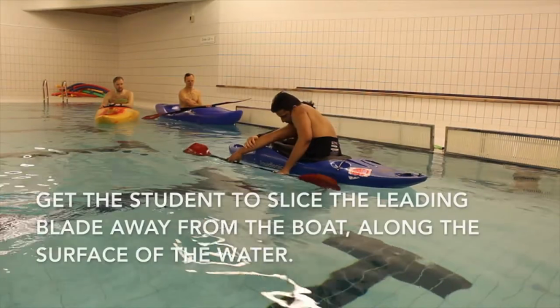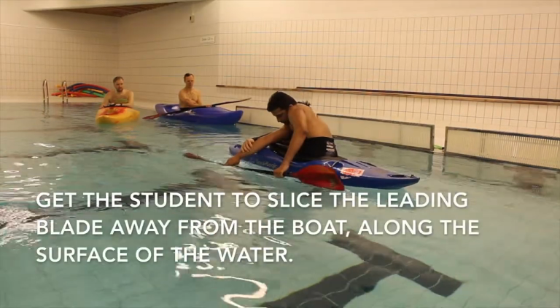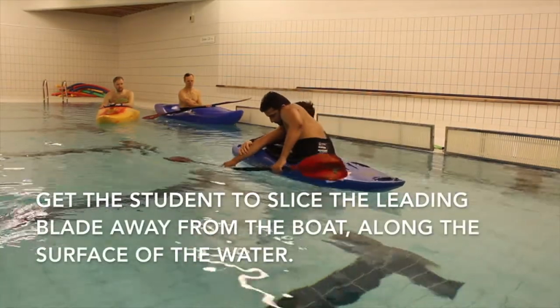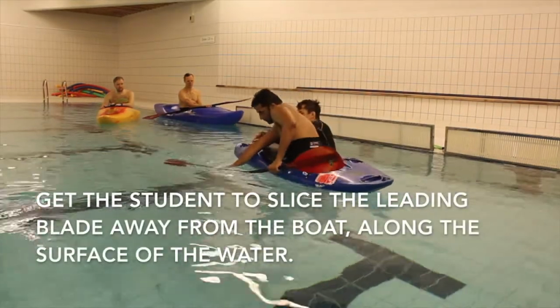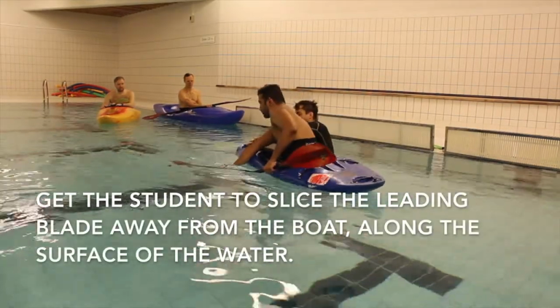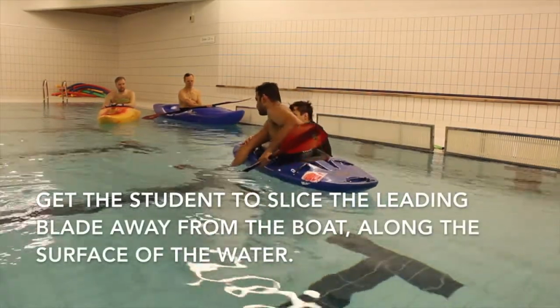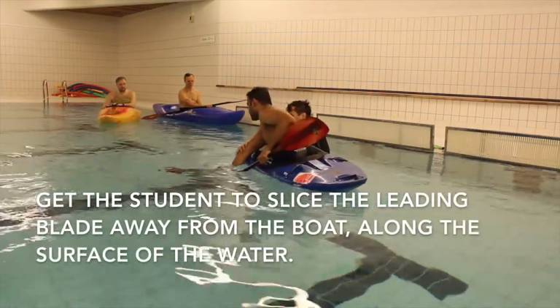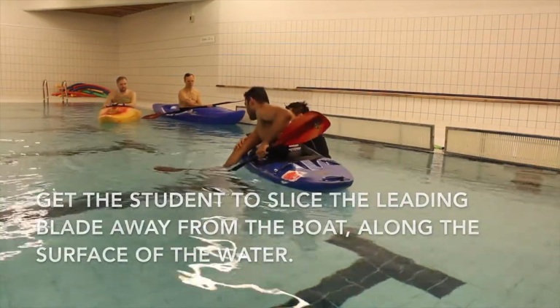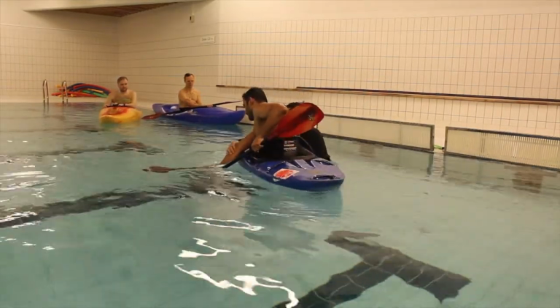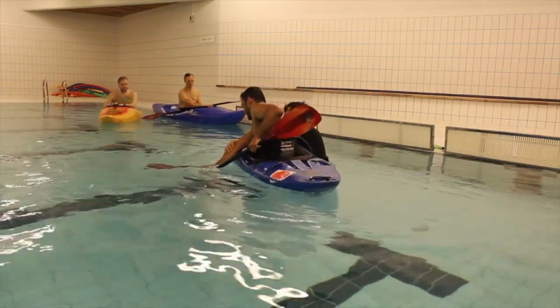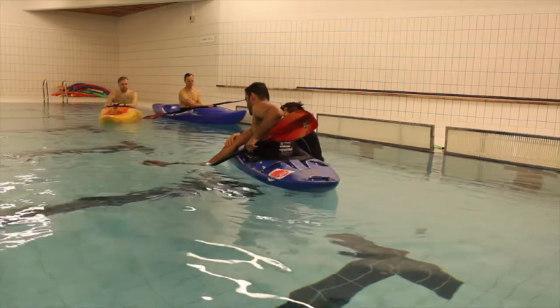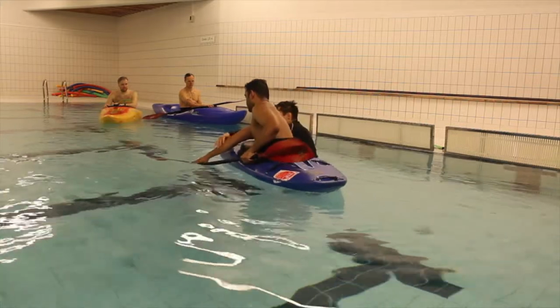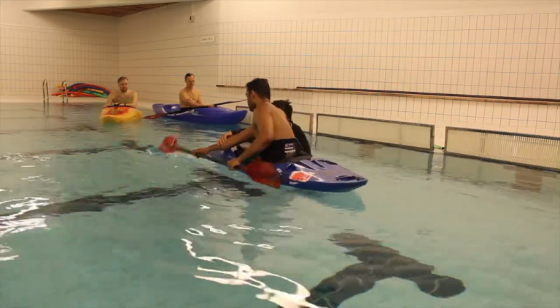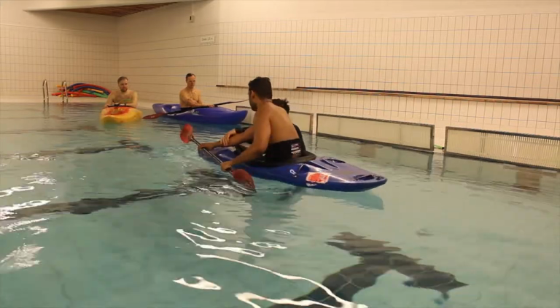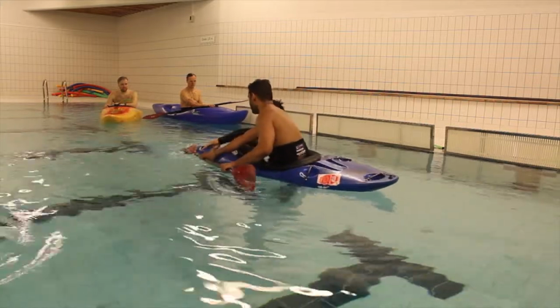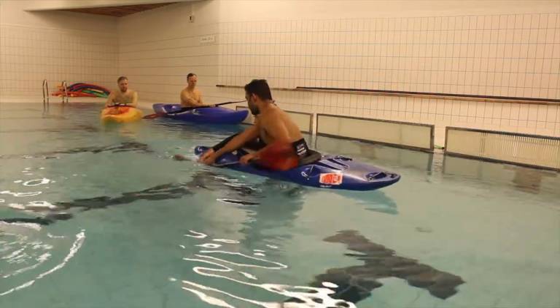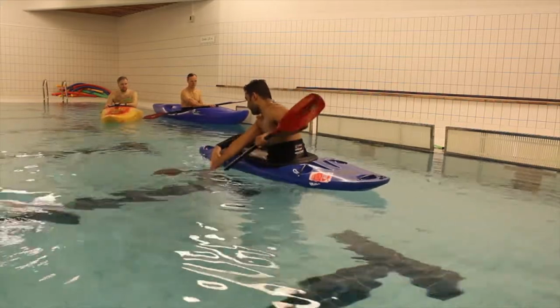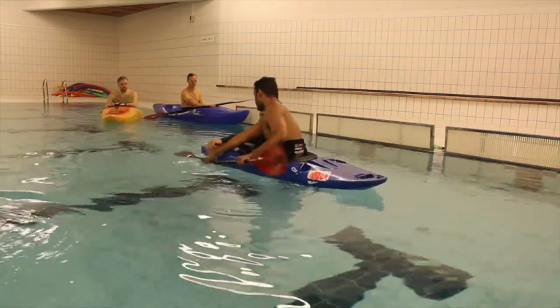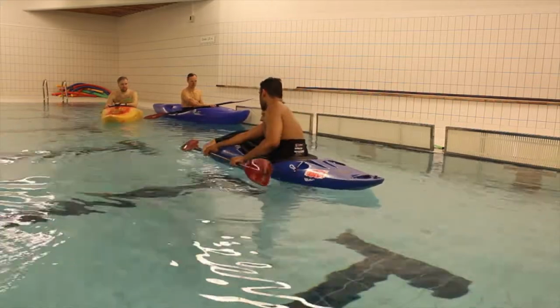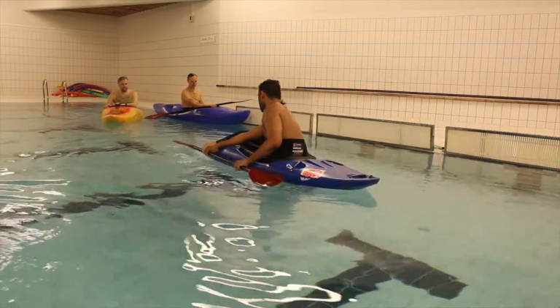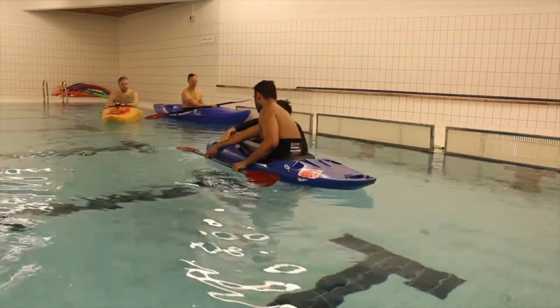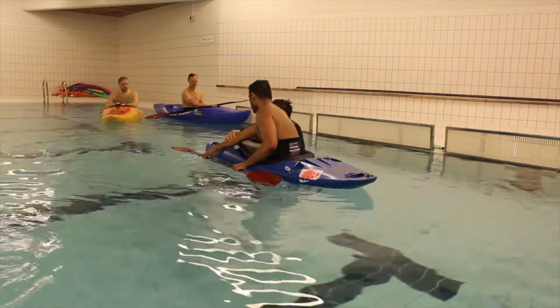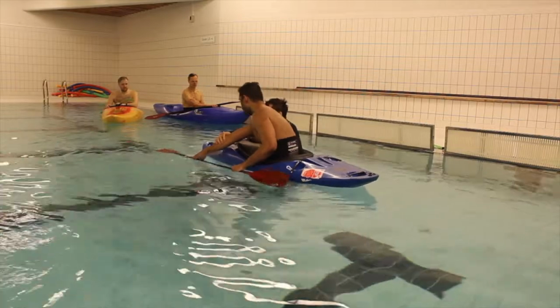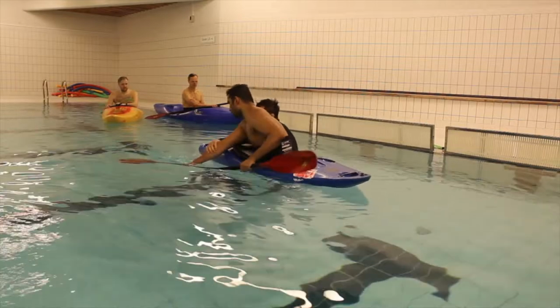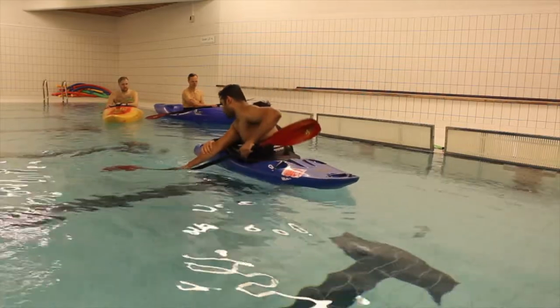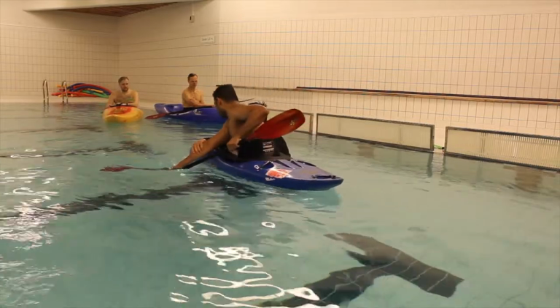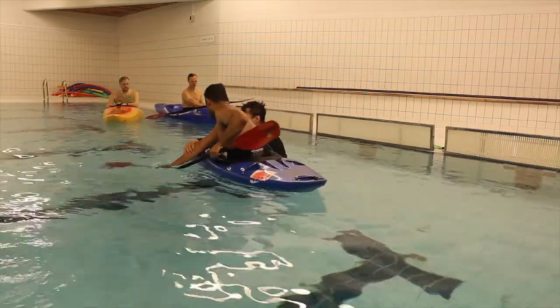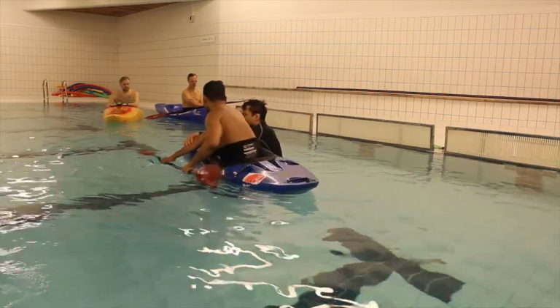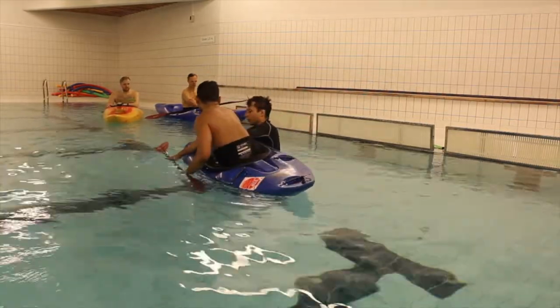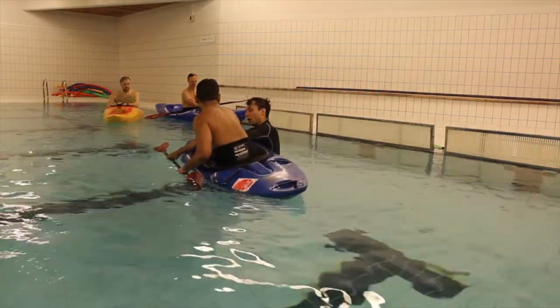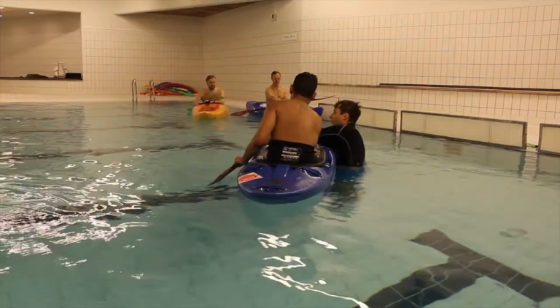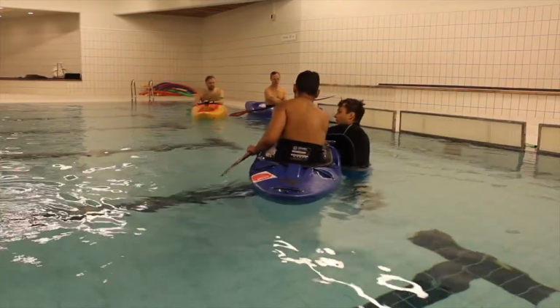Here I'm teaching the student the out and away movement. This just gives him an idea of what he's expected to do when he's upside down. It's pretty much the only way you can teach the out and away without actually going over.